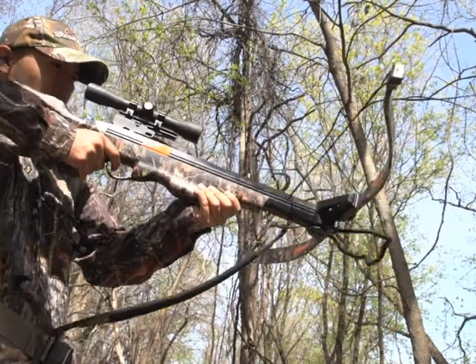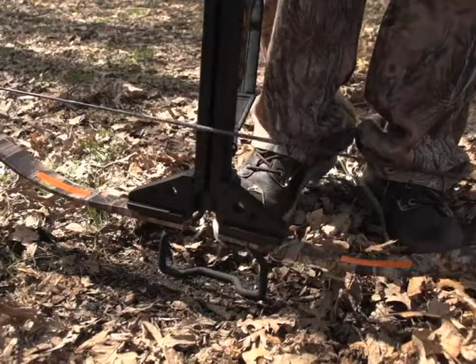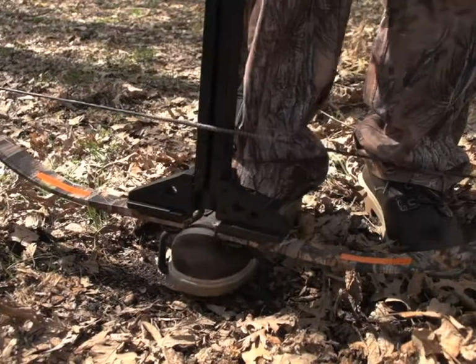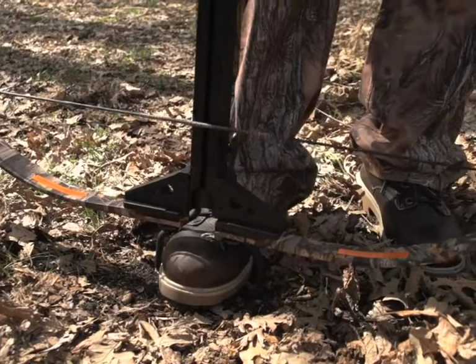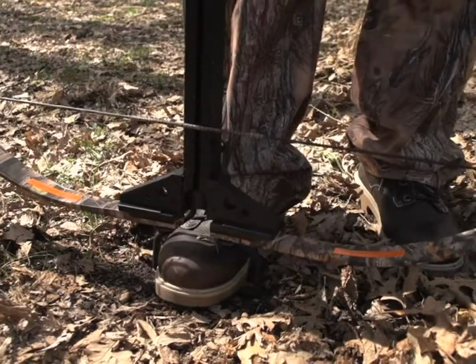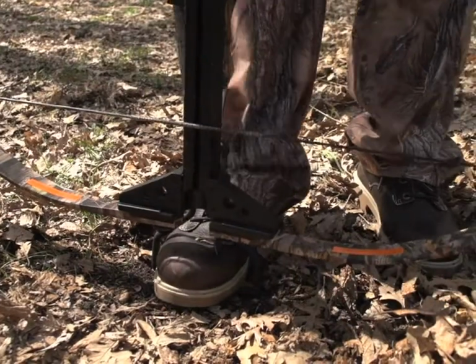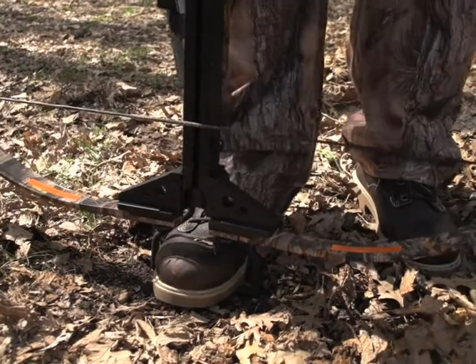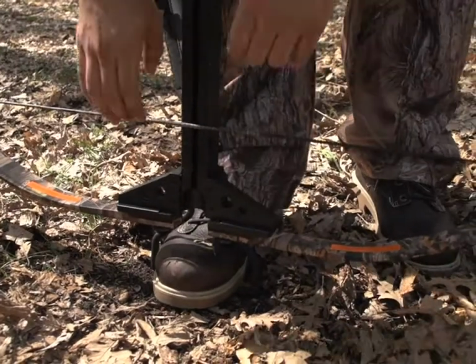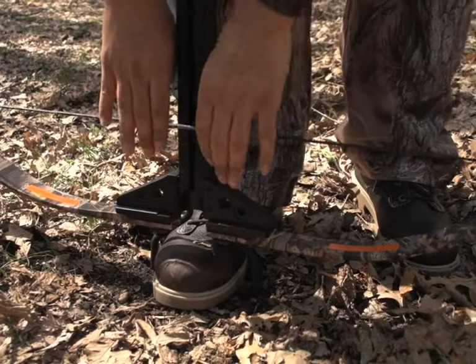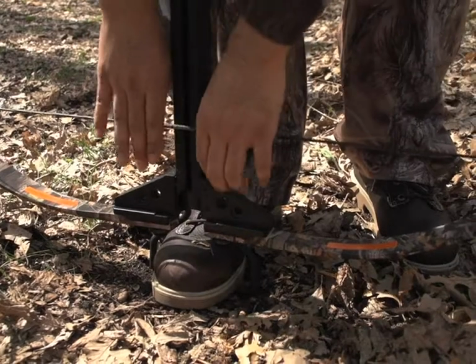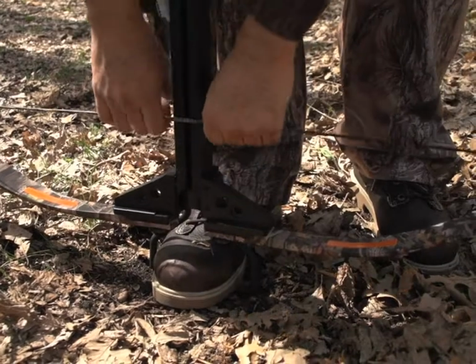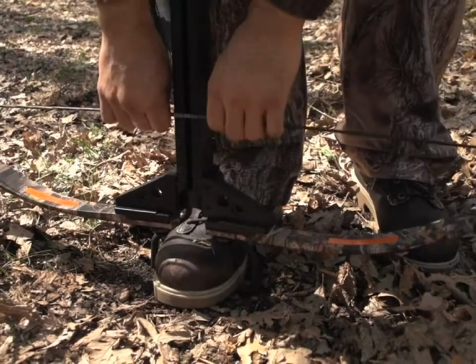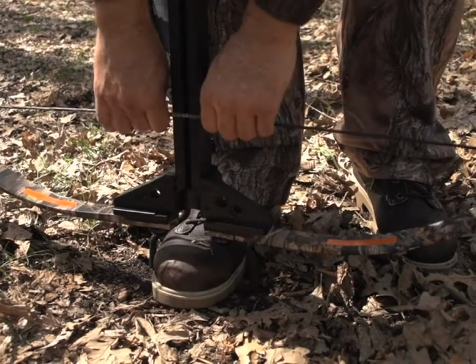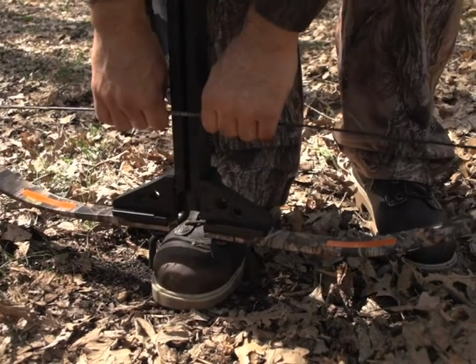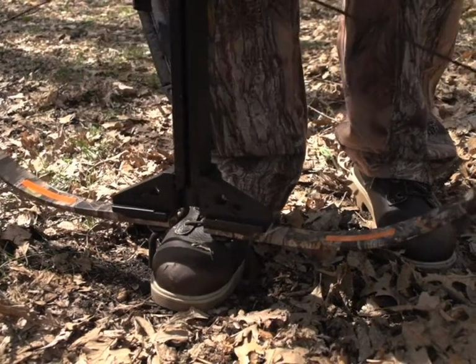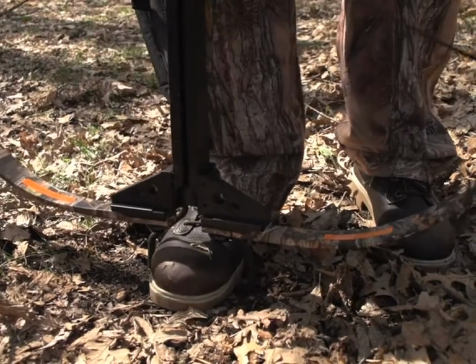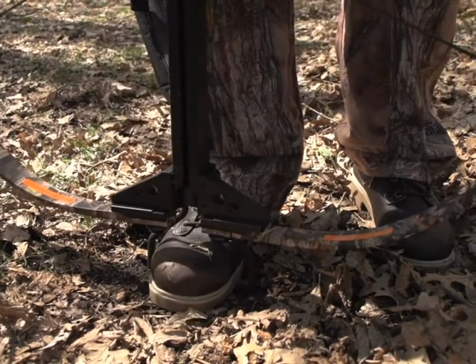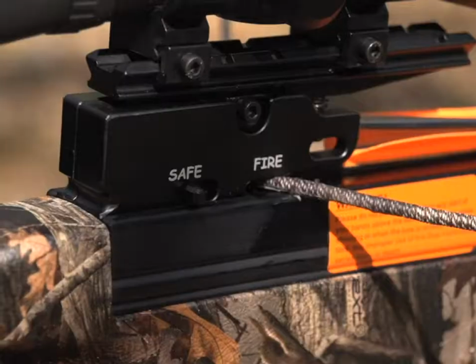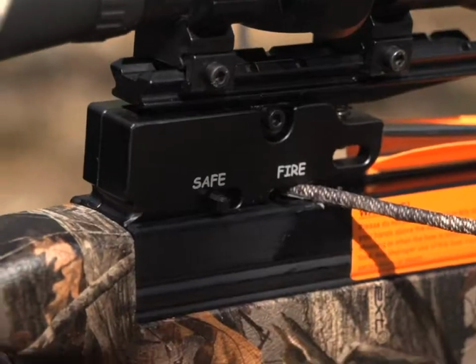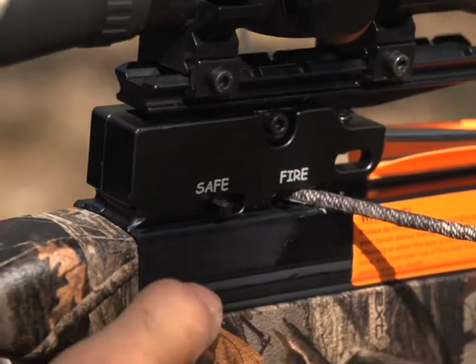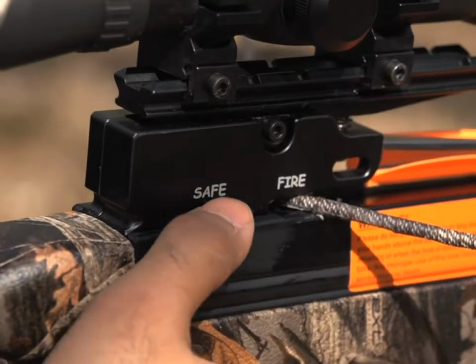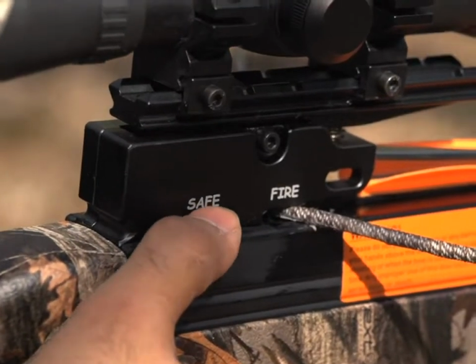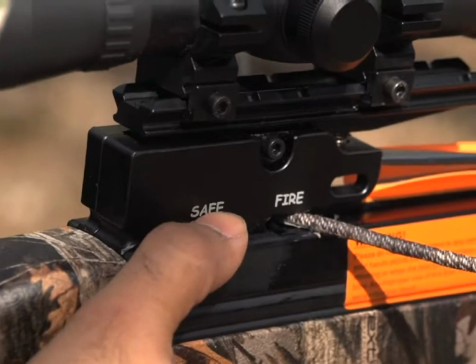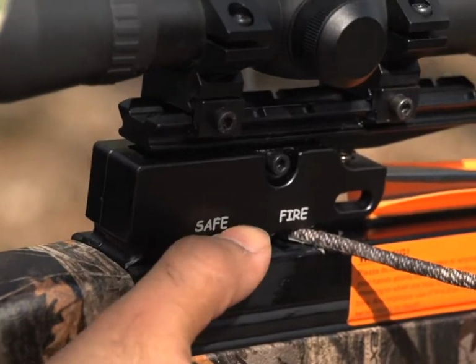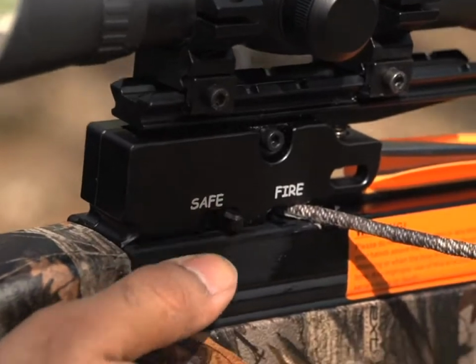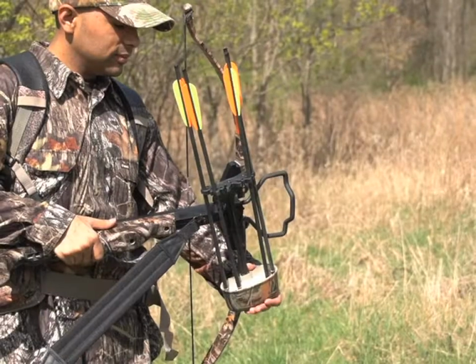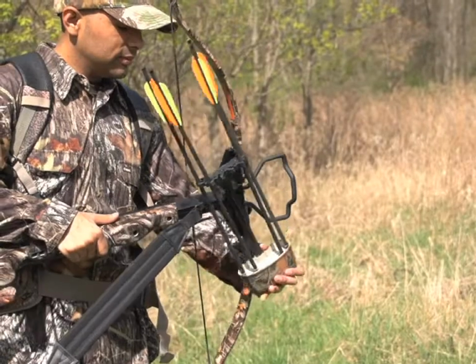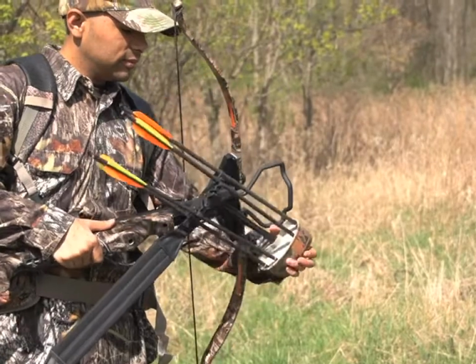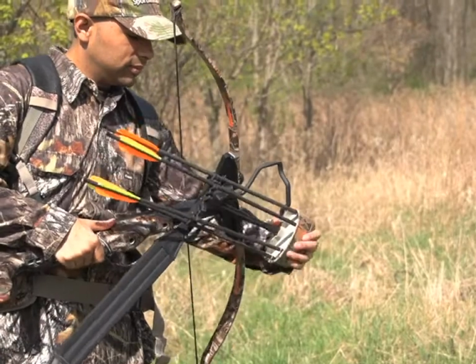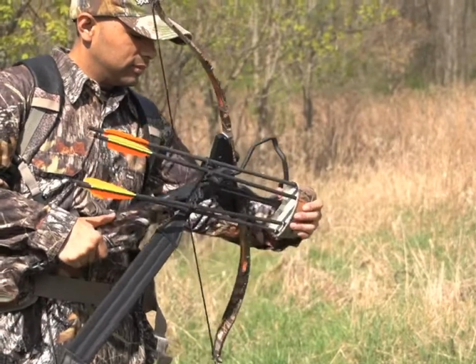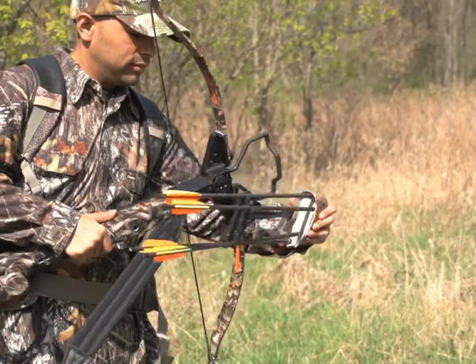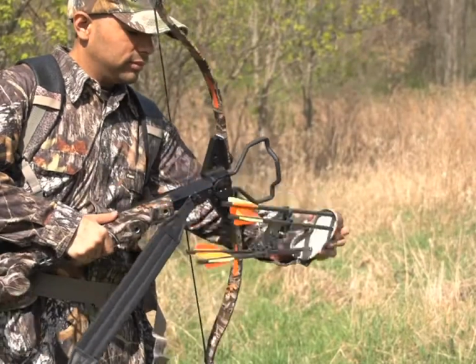Easy foot cocking puts you in business again with a 225-pound draw weight. The safety catch is easy to reach and clearly labeled, and it boasts a detachable quiver.